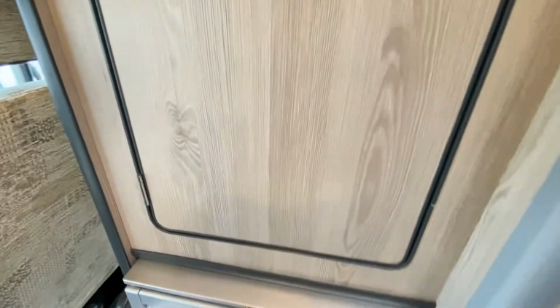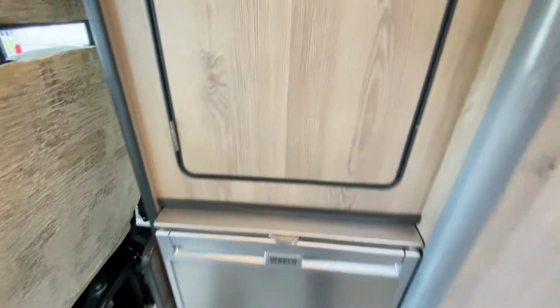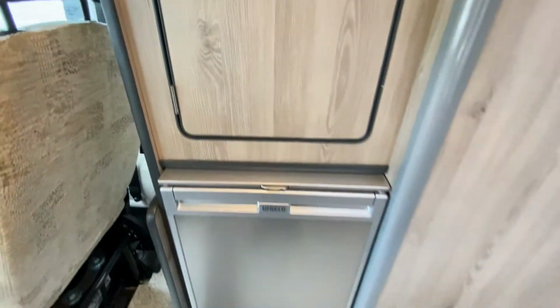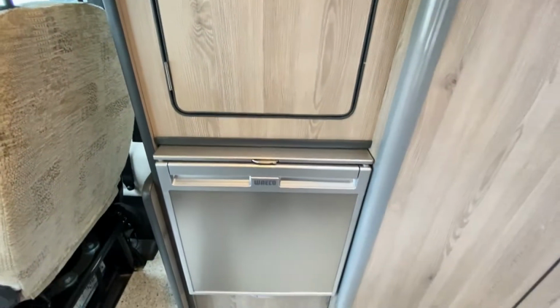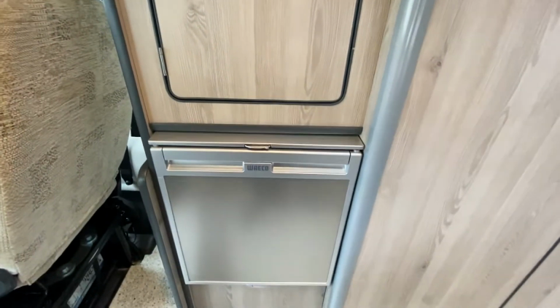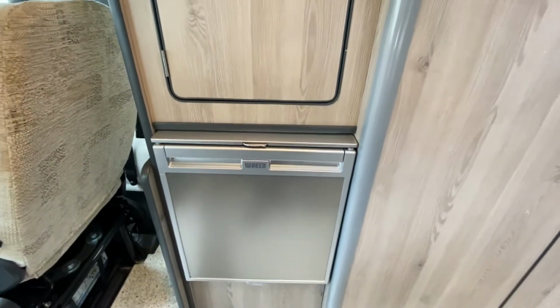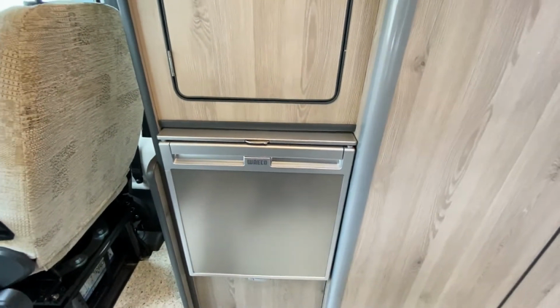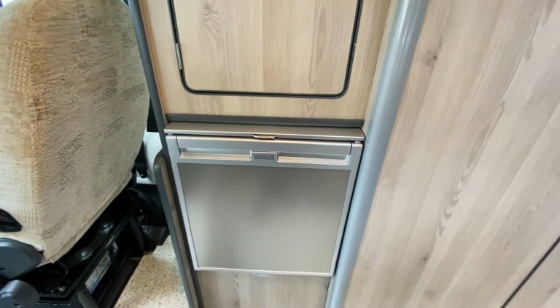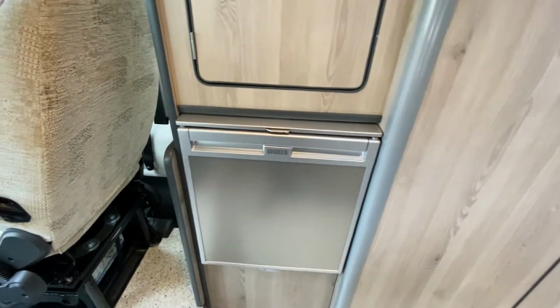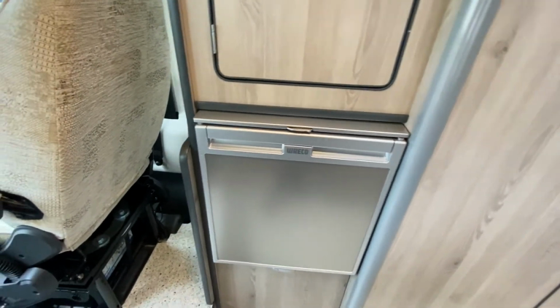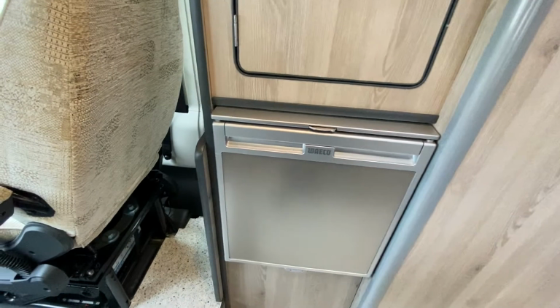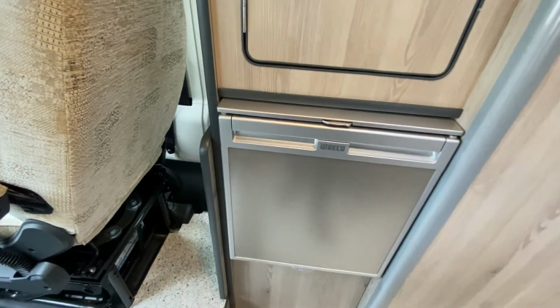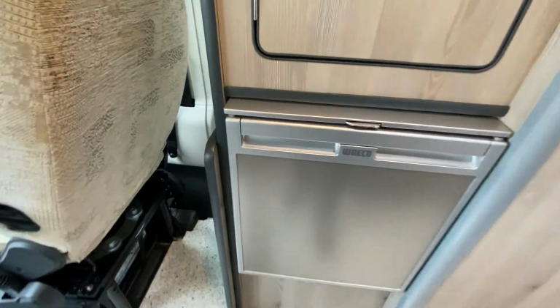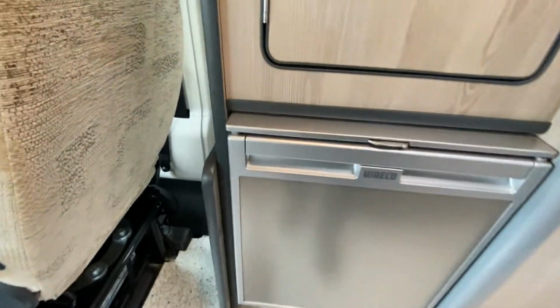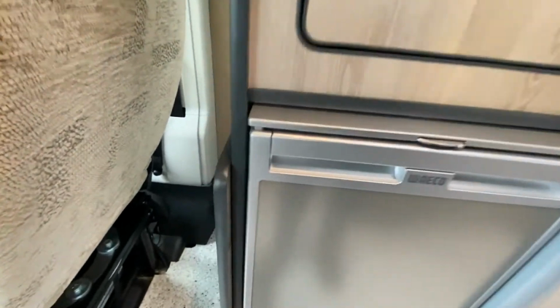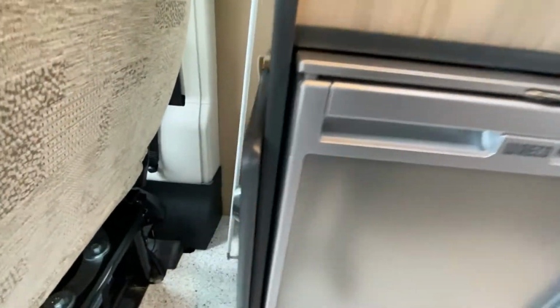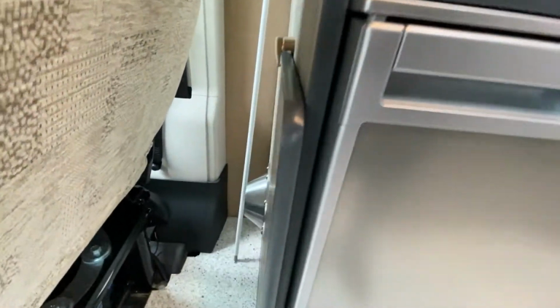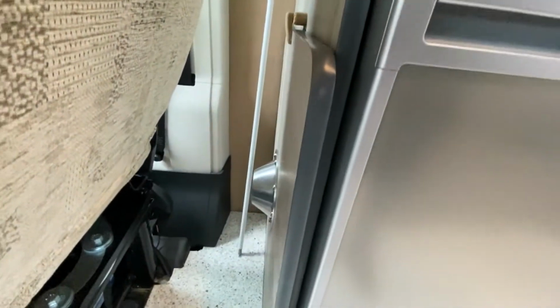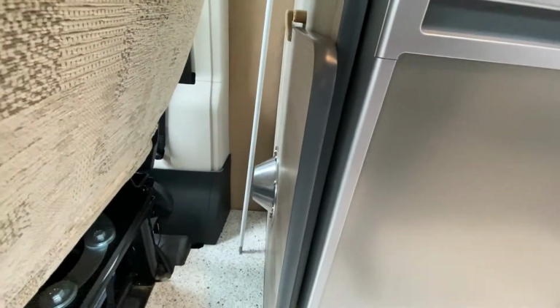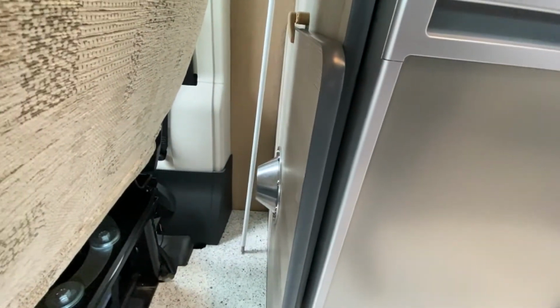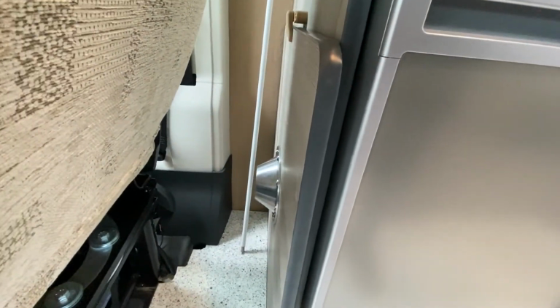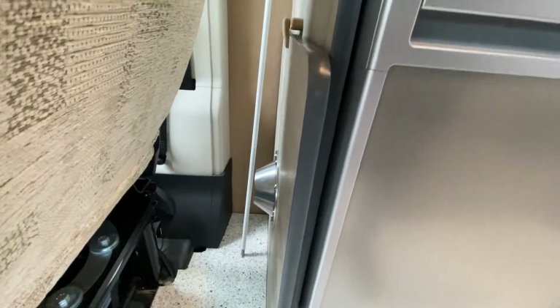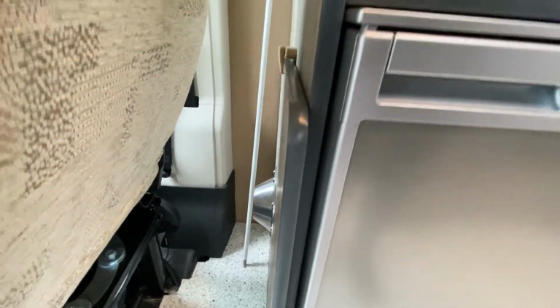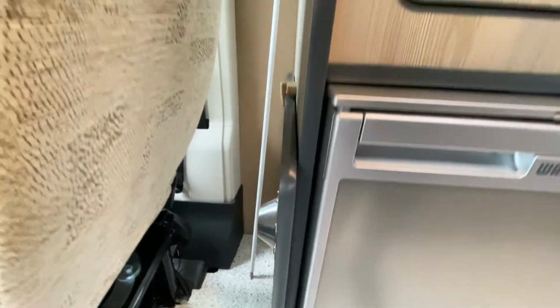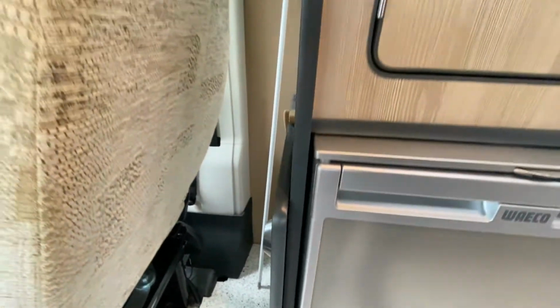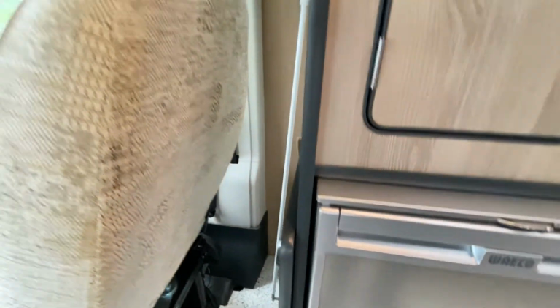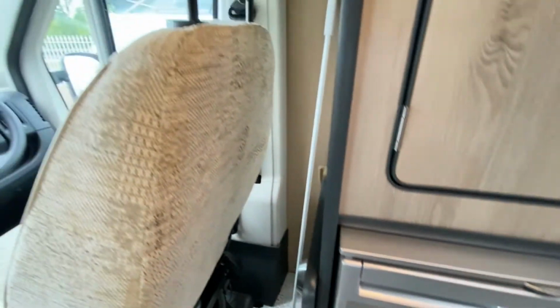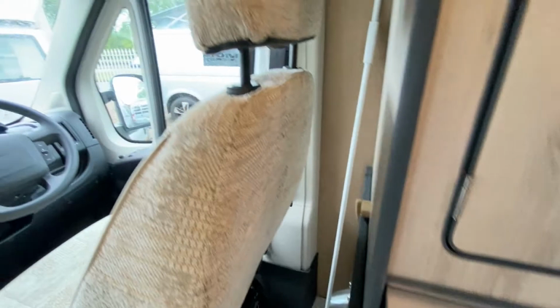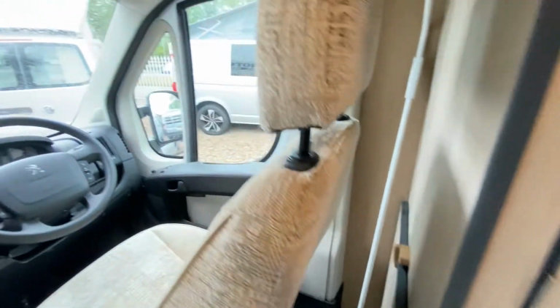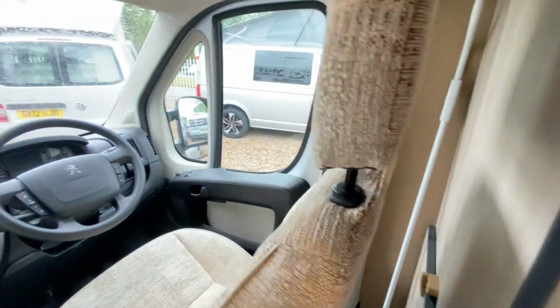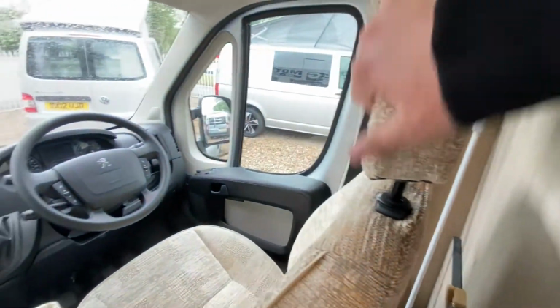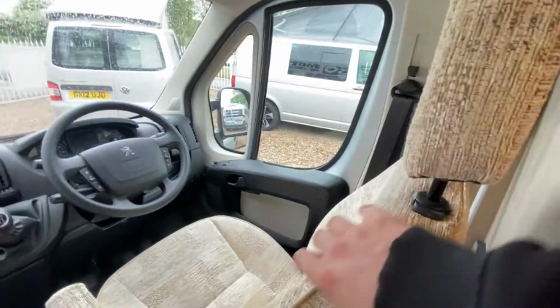There's a Waeco fridge, and this has a safety feature. The traveling seats are really comfortable as well.